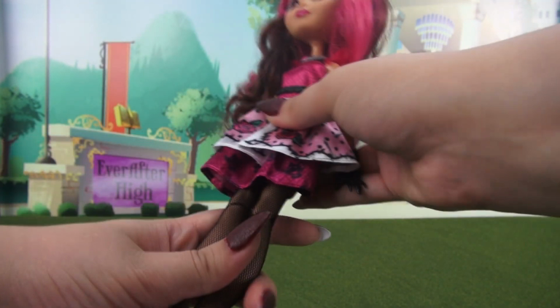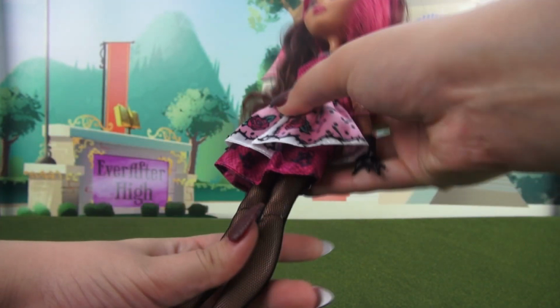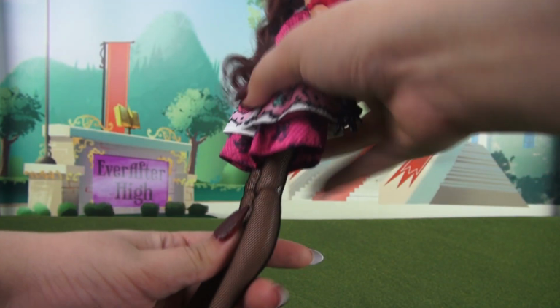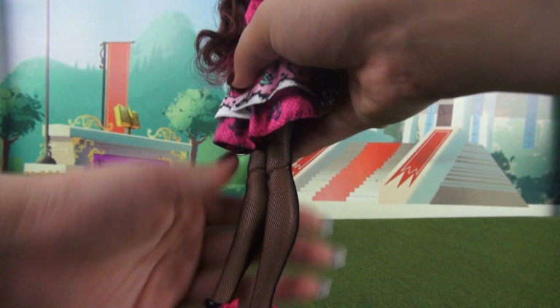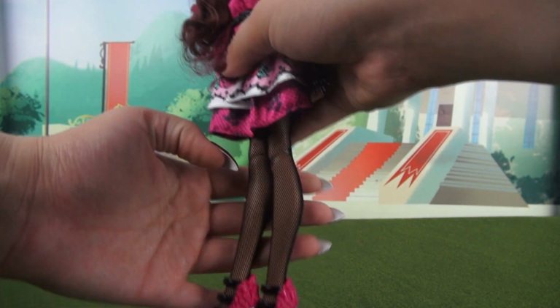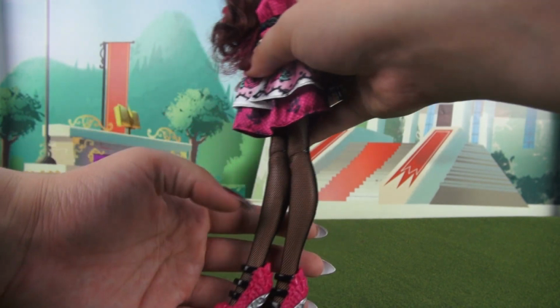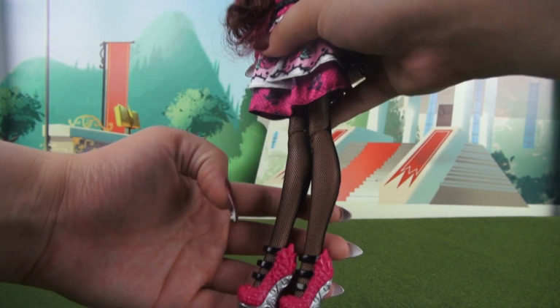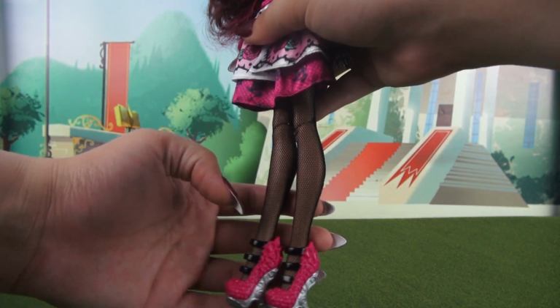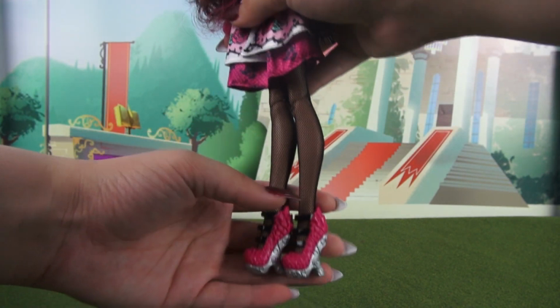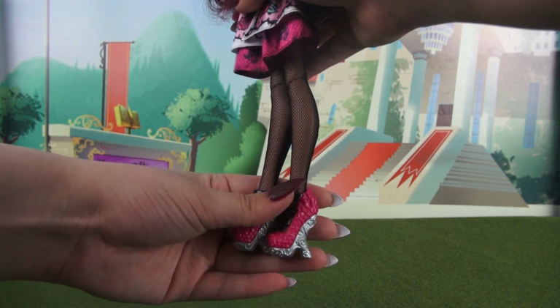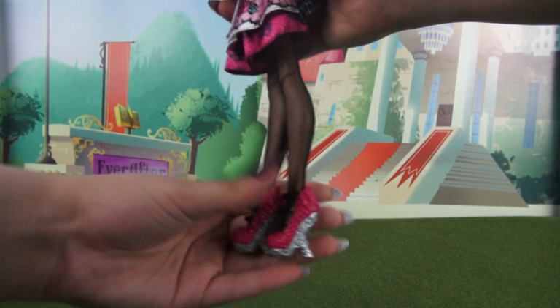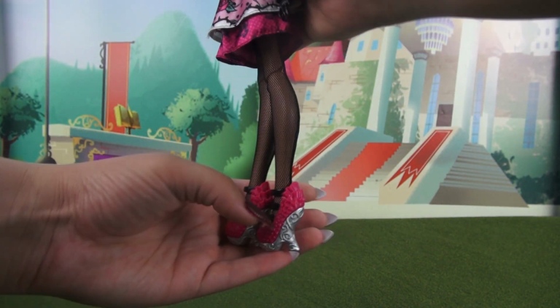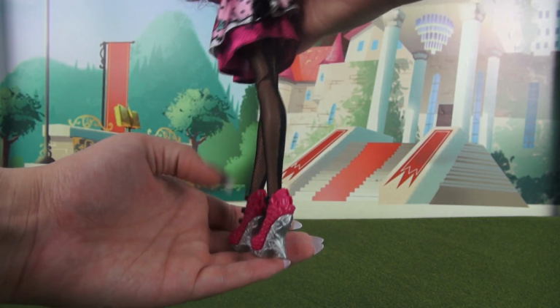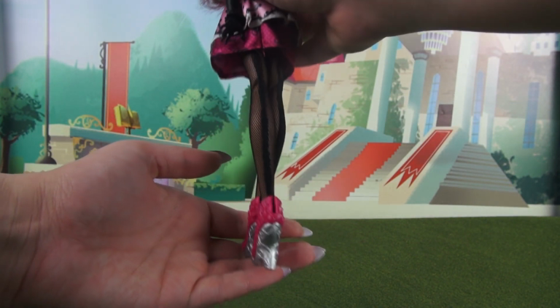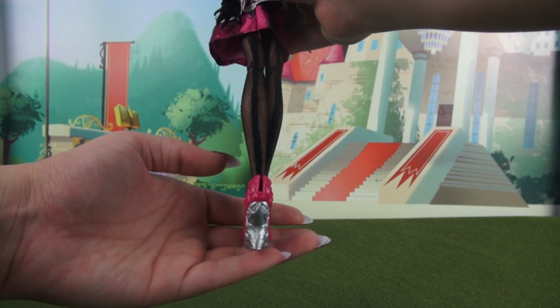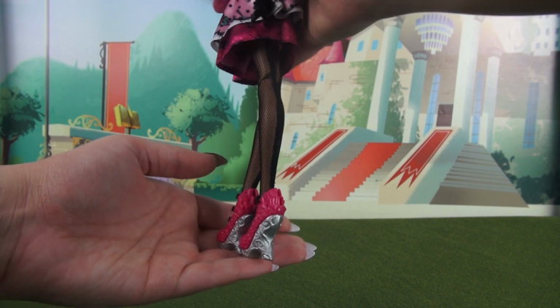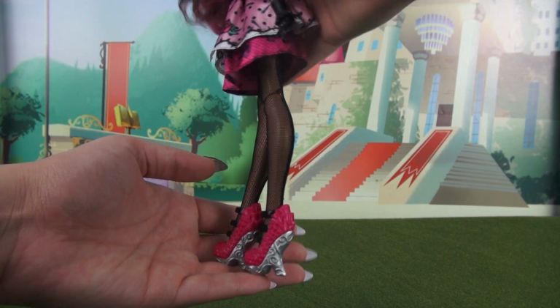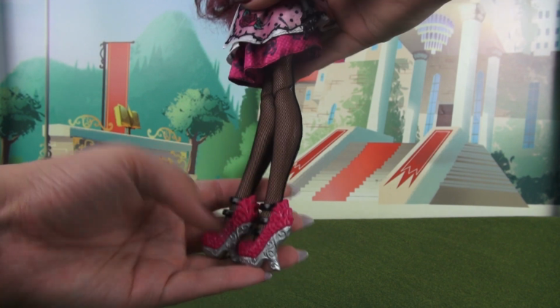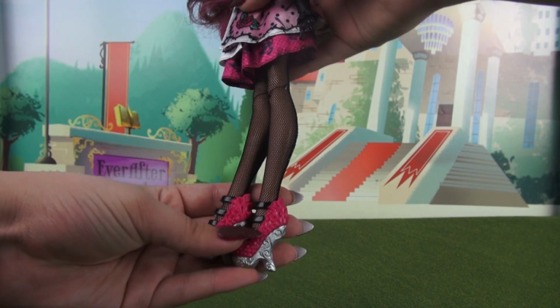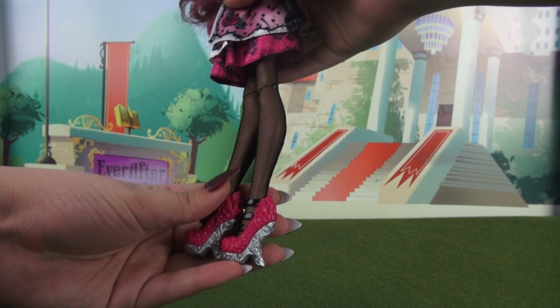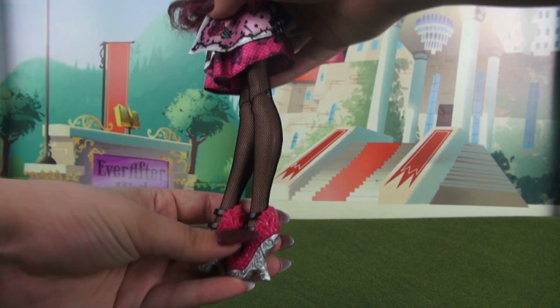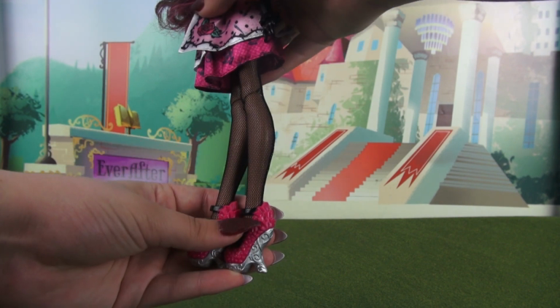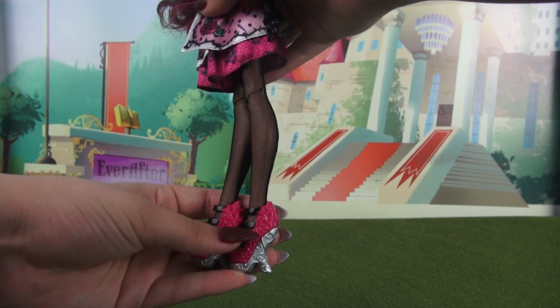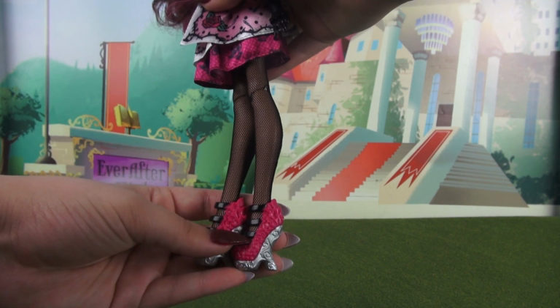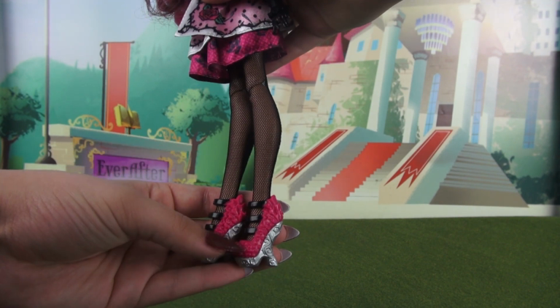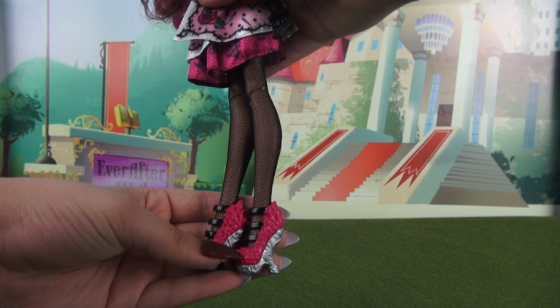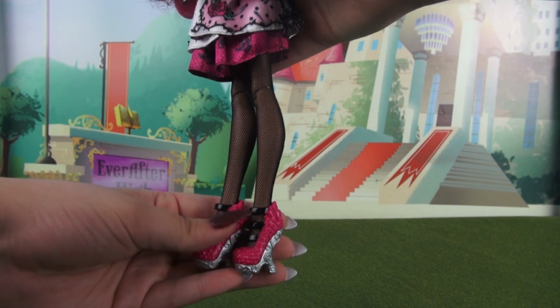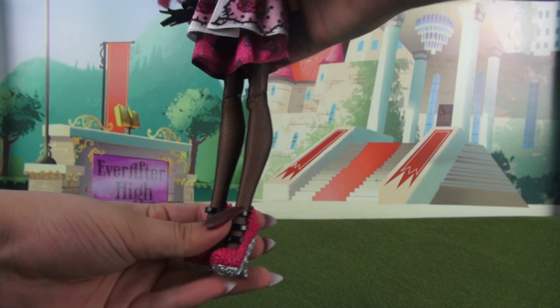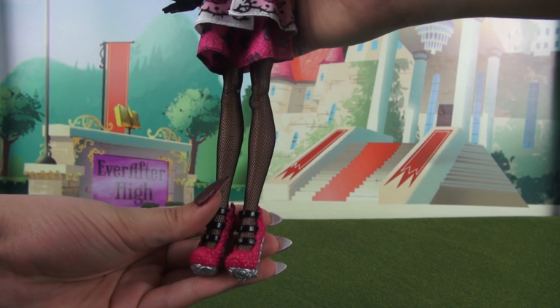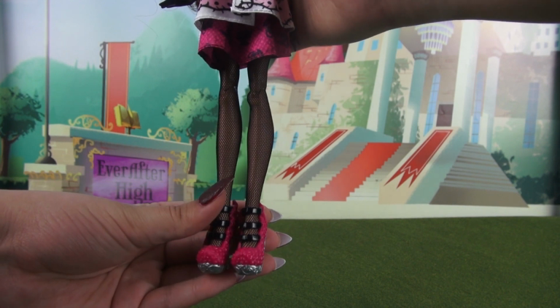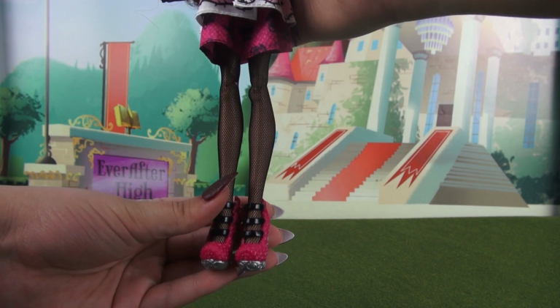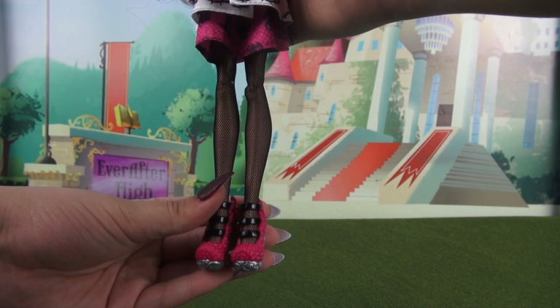She also has some netted leggings on, which seems to be pretty popular in this collection. And her shoes are adorable — the silver heels have all these little vines on them, but you have these pink little ruffles and pink studs. And there are also three black straps.